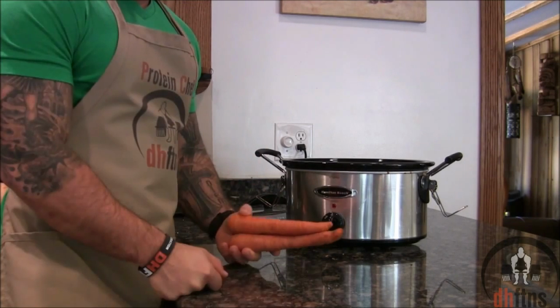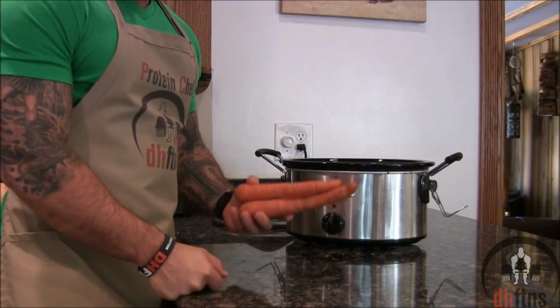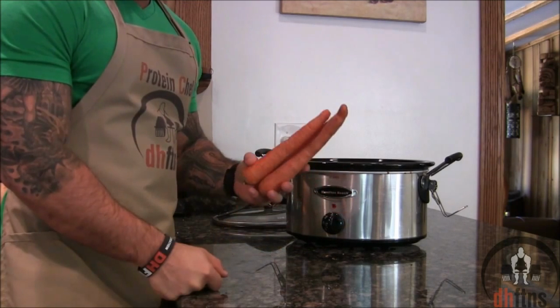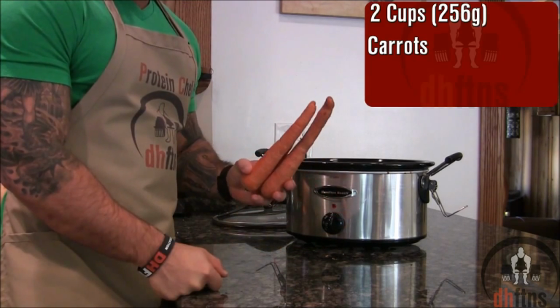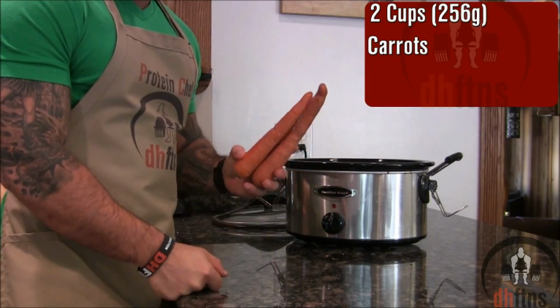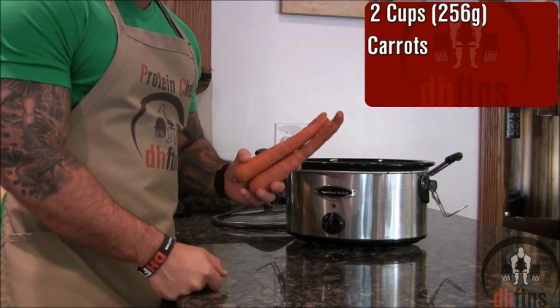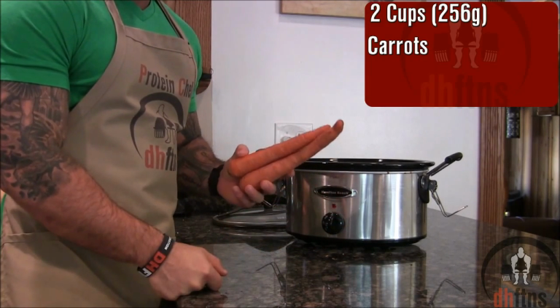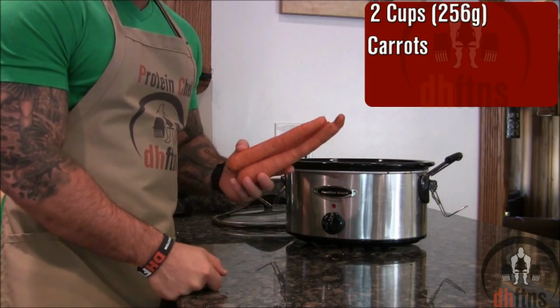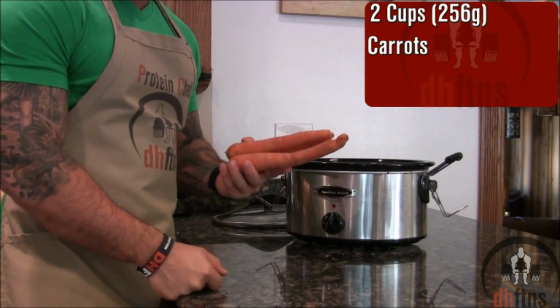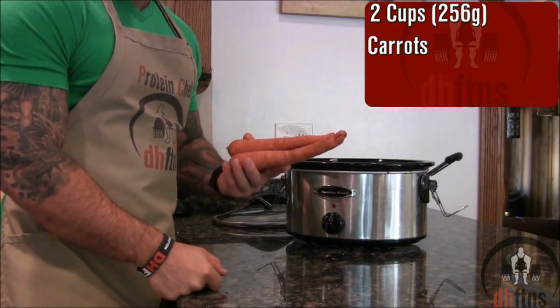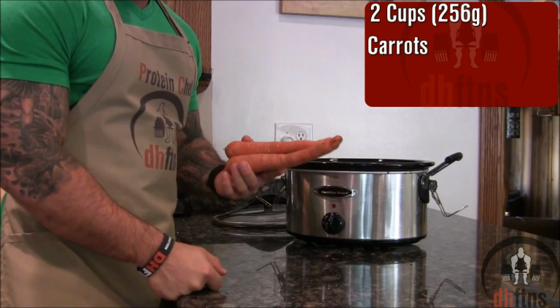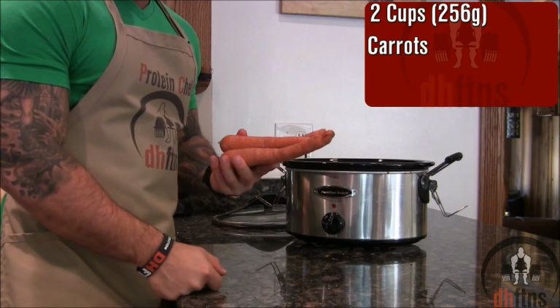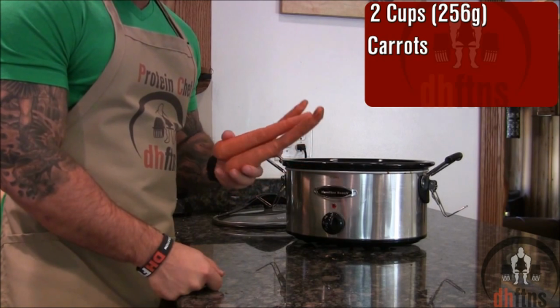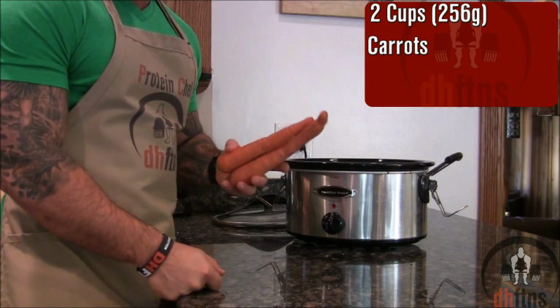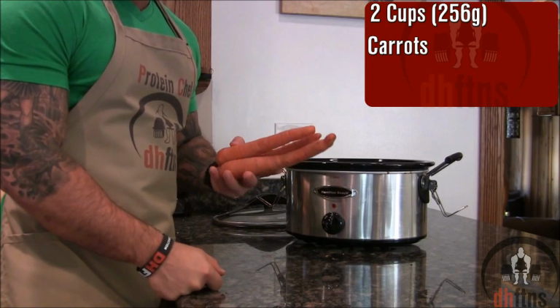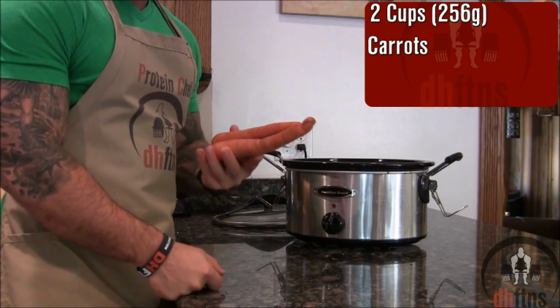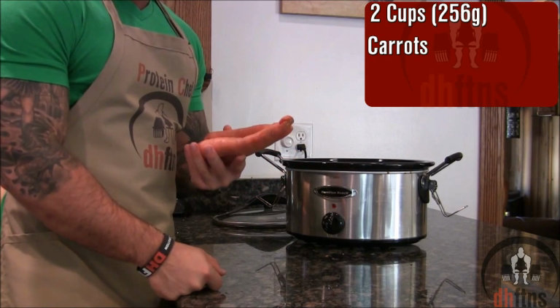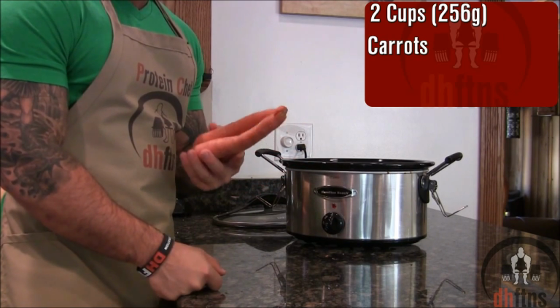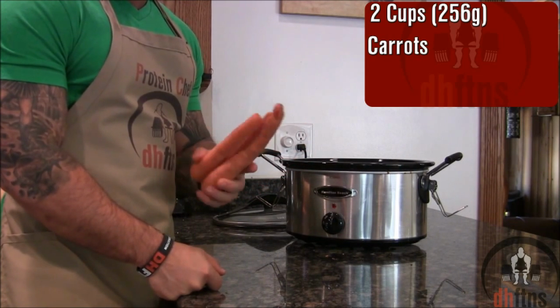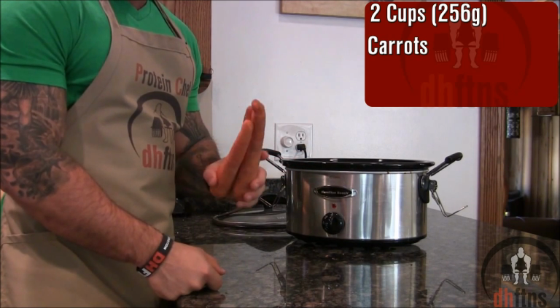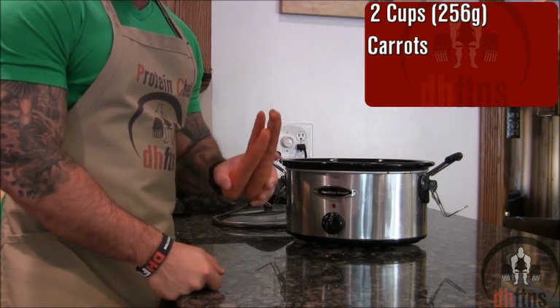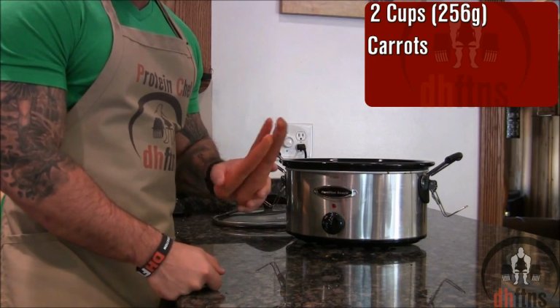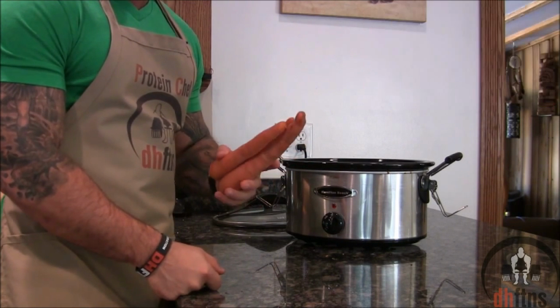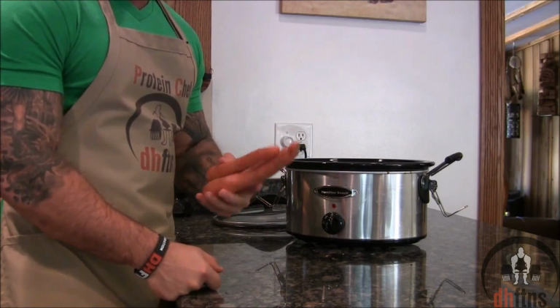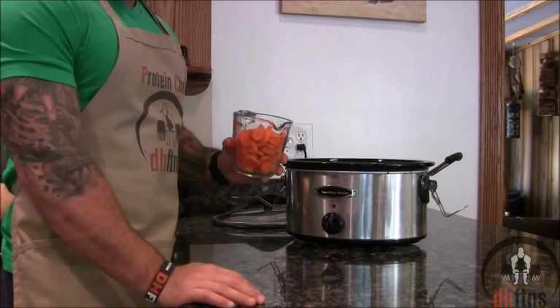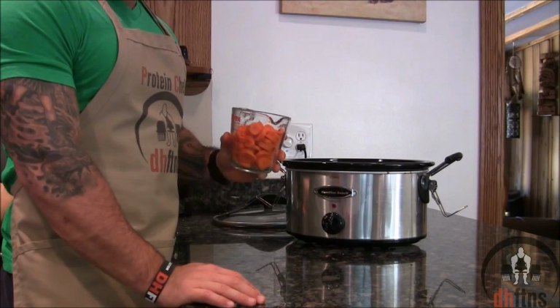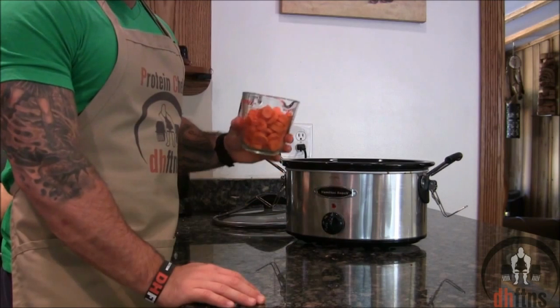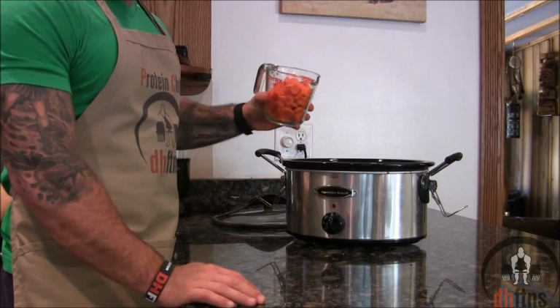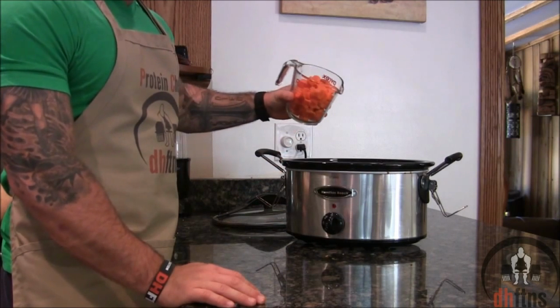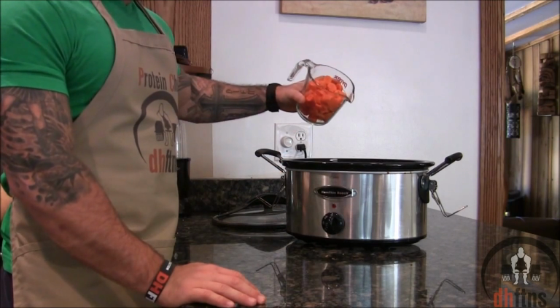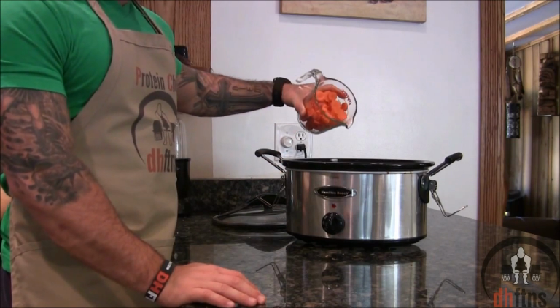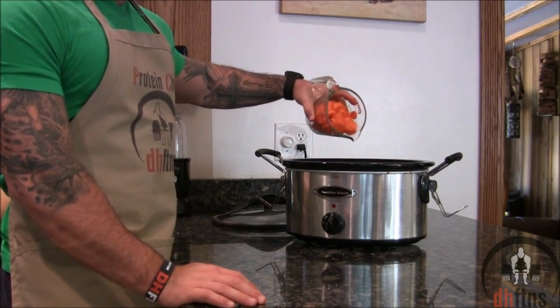Next we're going to add in 2 cups or 256 grams of carrots. You can either use baby carrots or peel and chop your carrots like I'm going to do. Once you peel and chop your carrots, add them in.